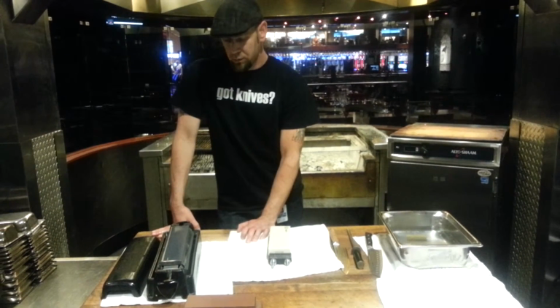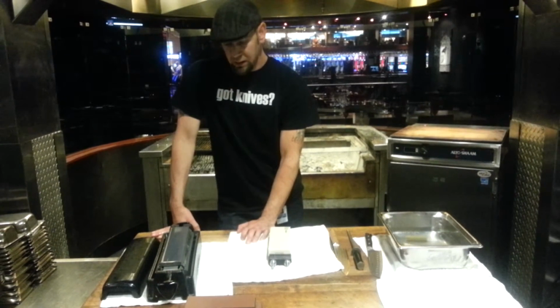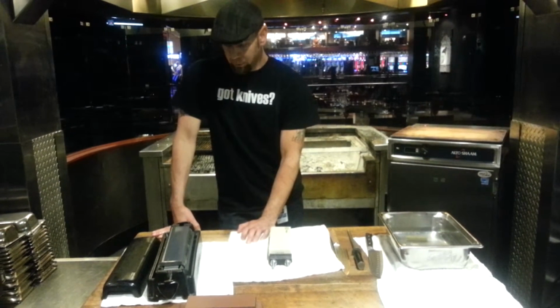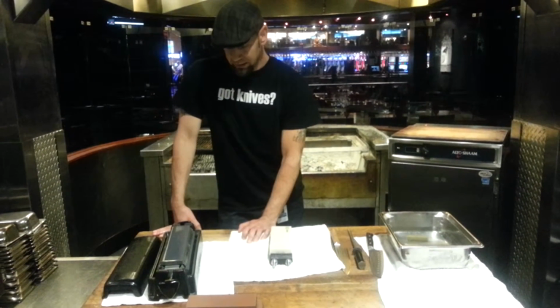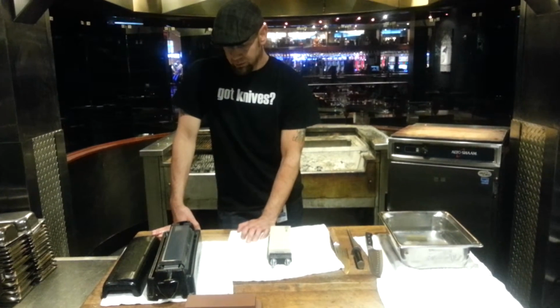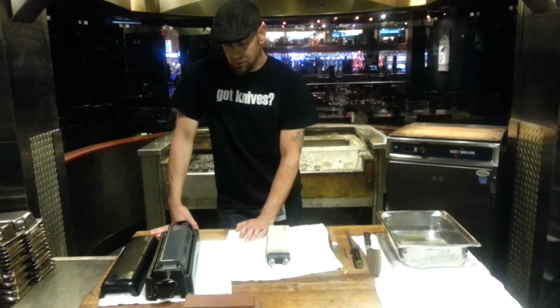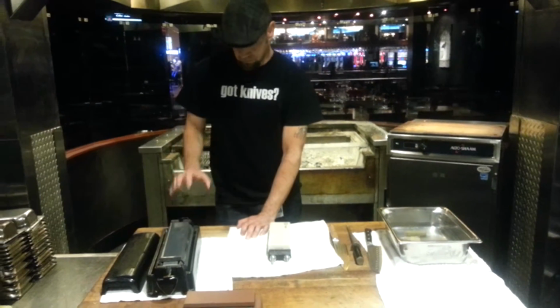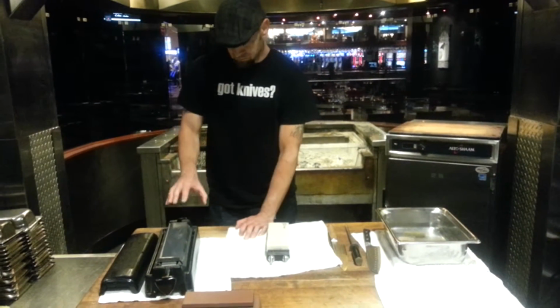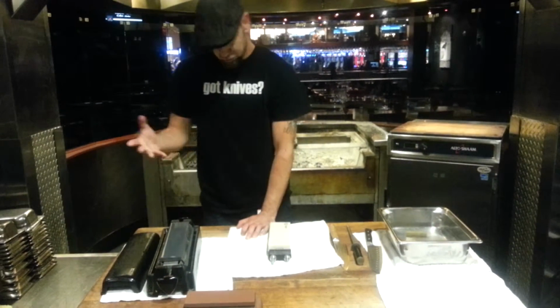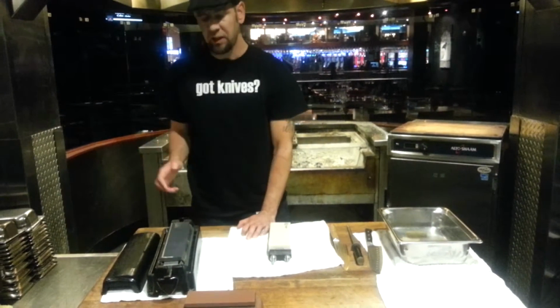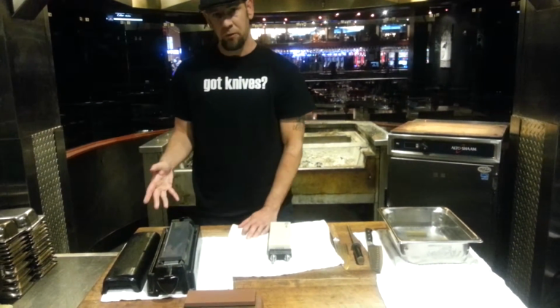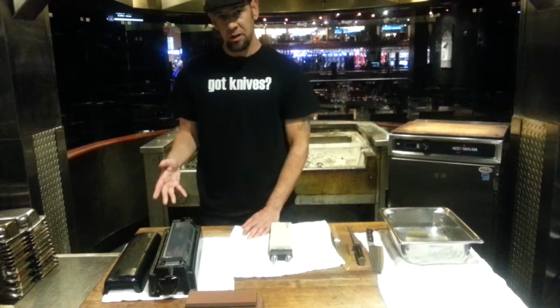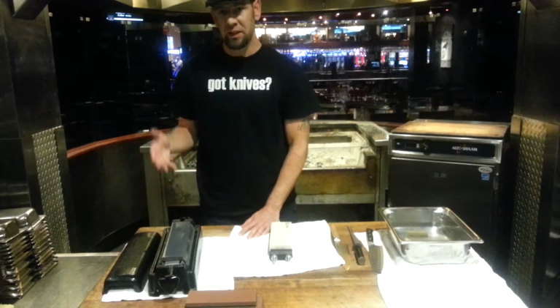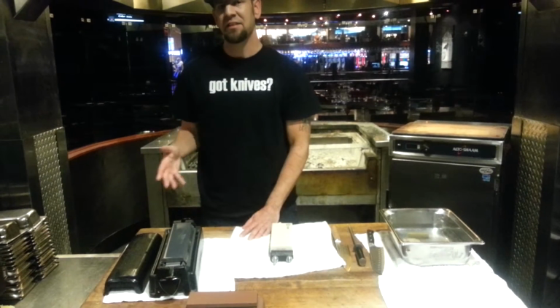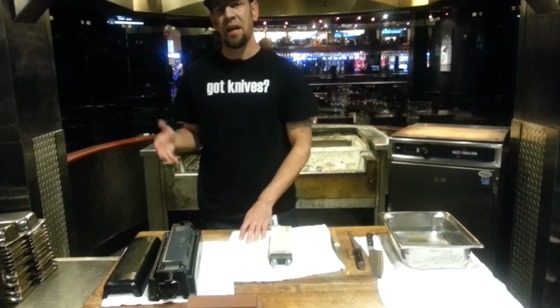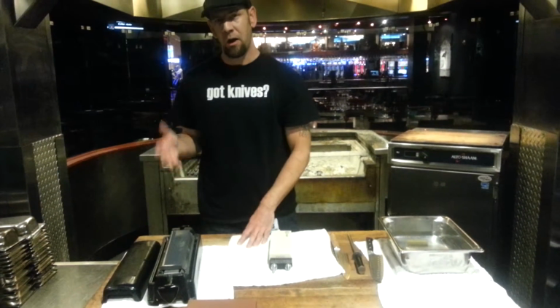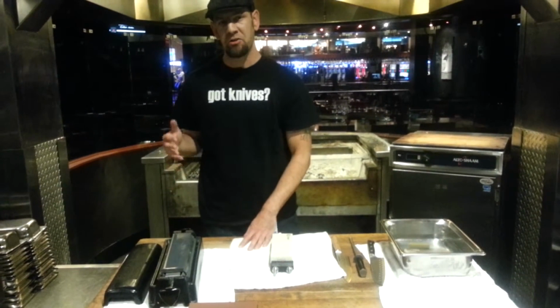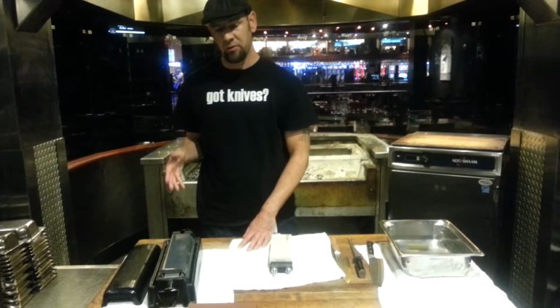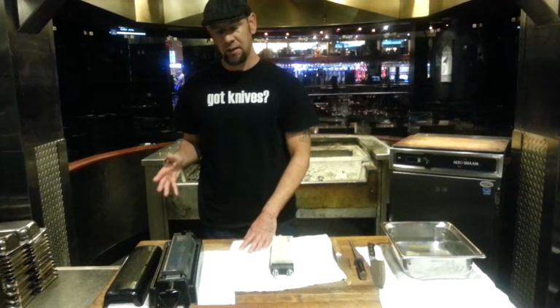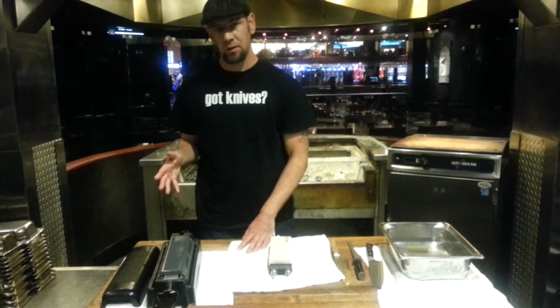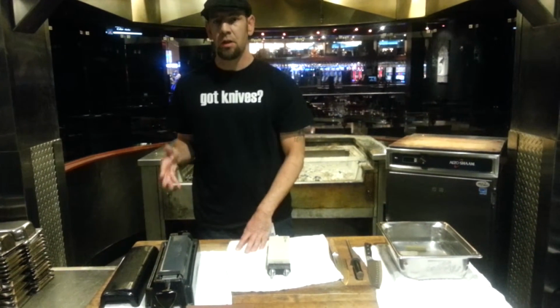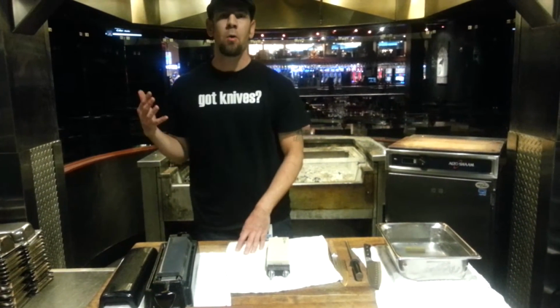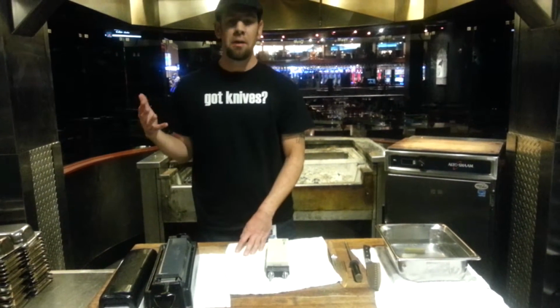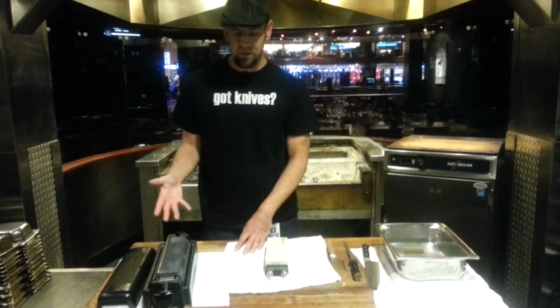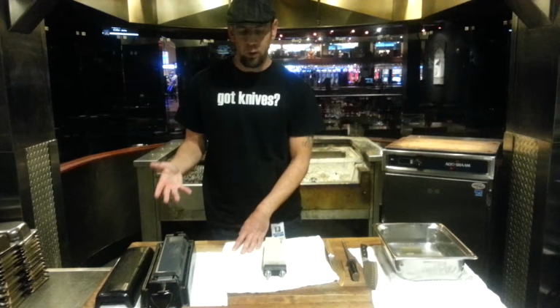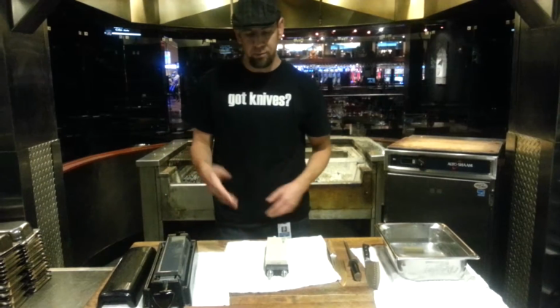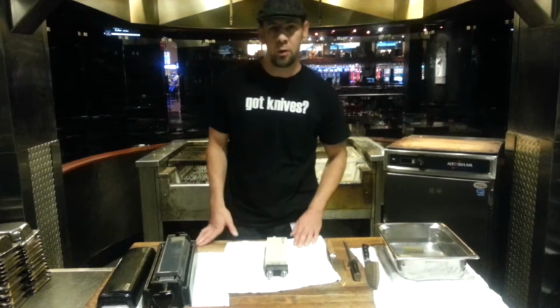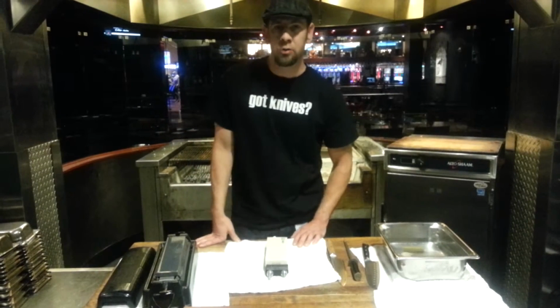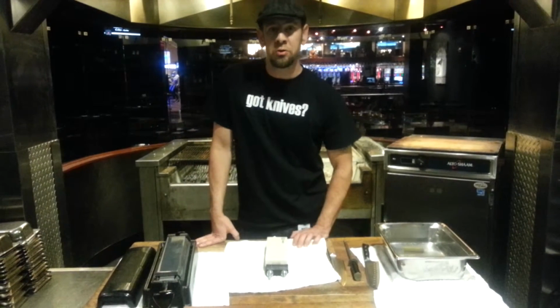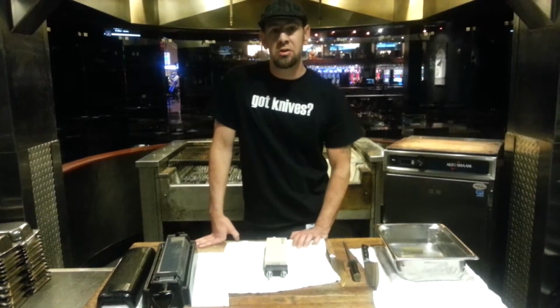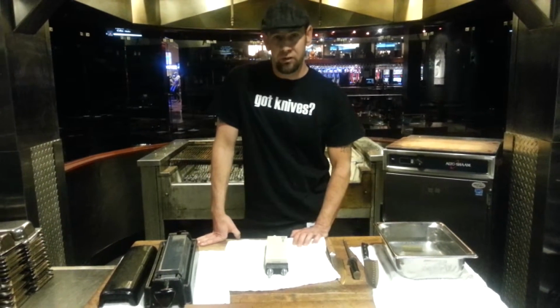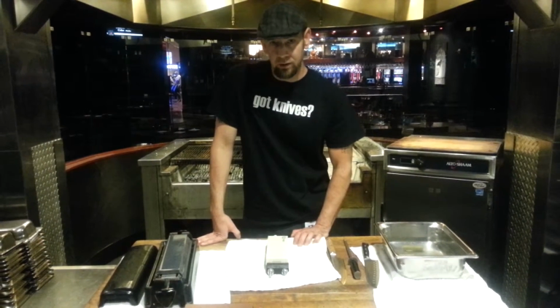With my personal knives, that tristone is great for starting them, but it doesn't get them as far and as sharp as I like them. So after that point, I prefer to go on to using Japanese whetstones.